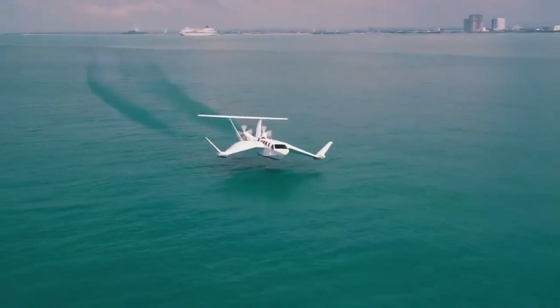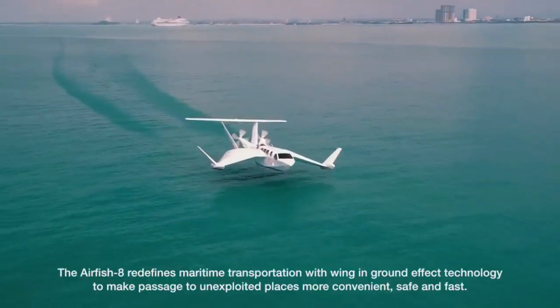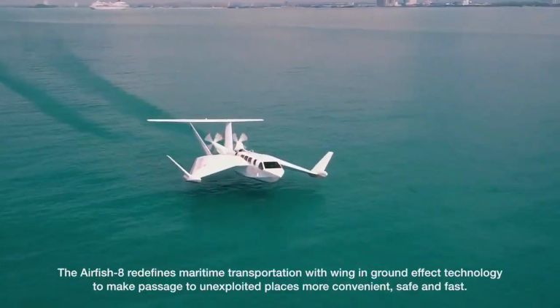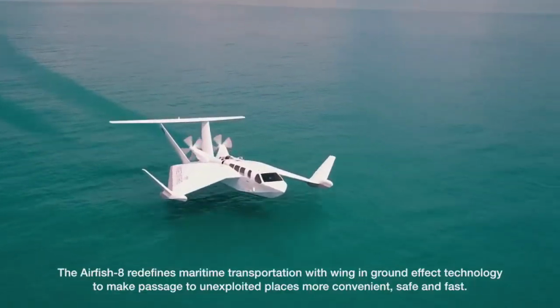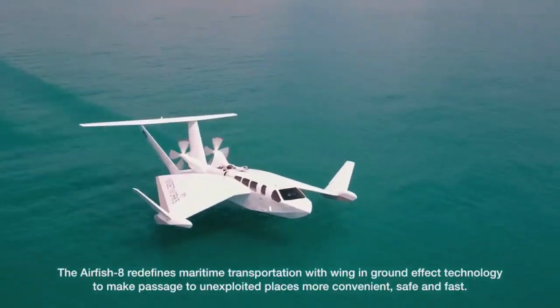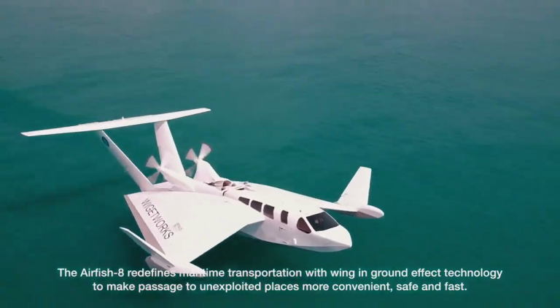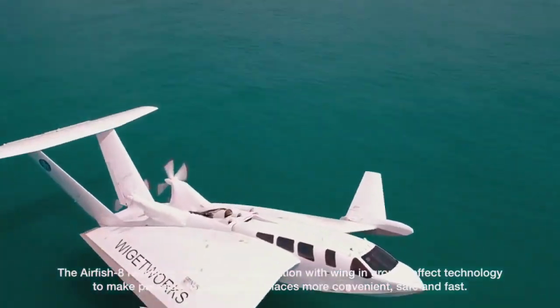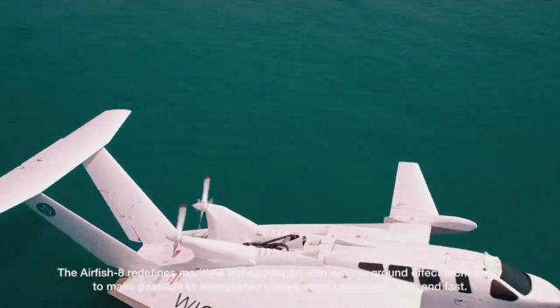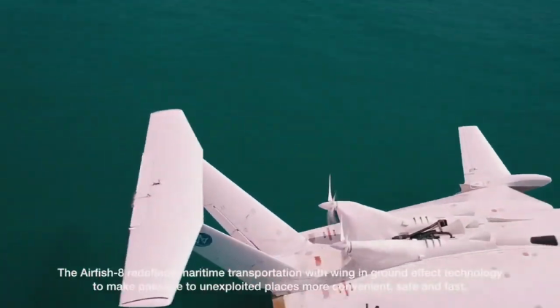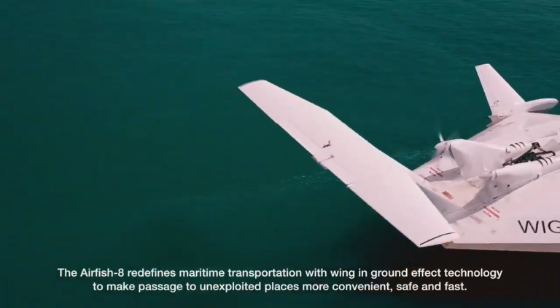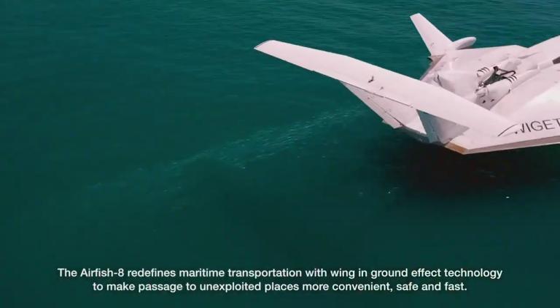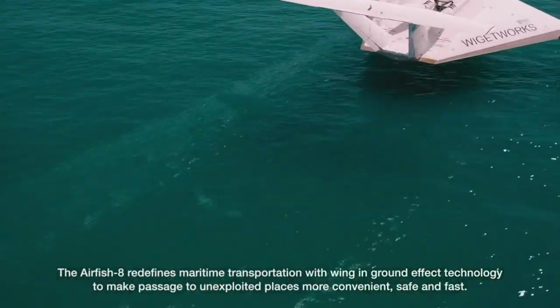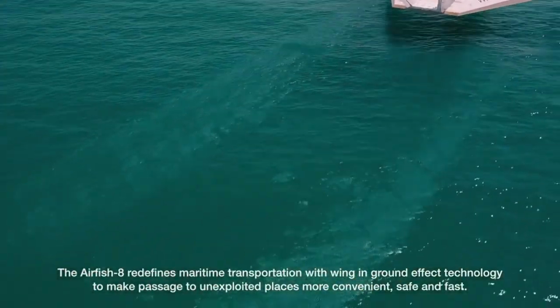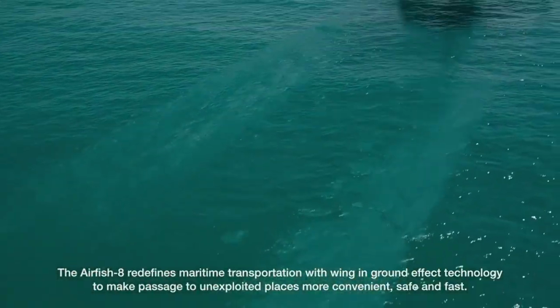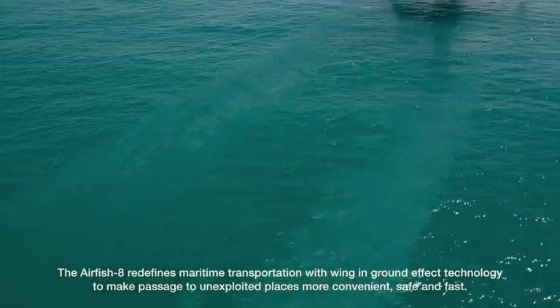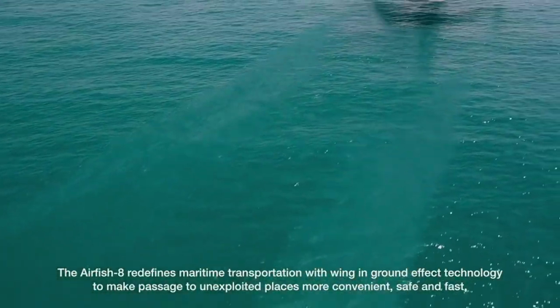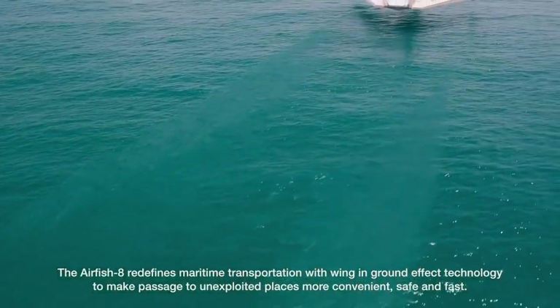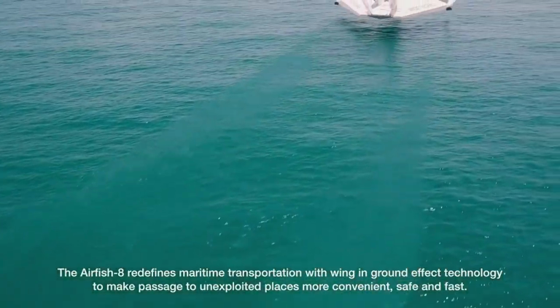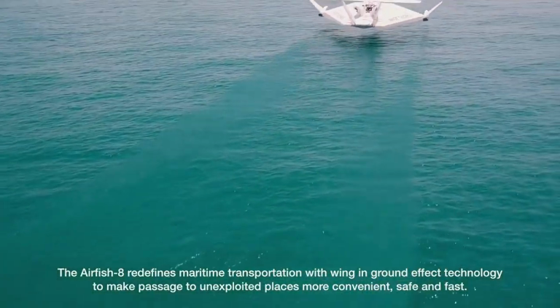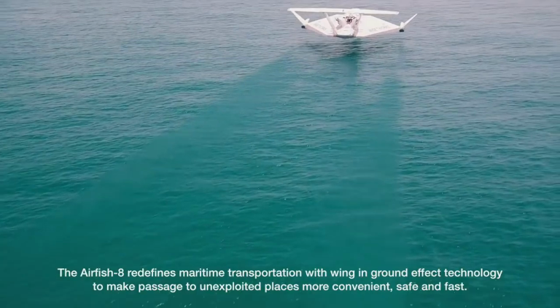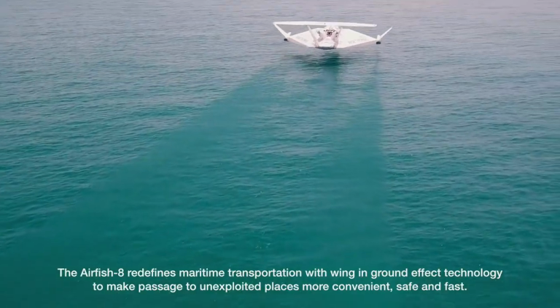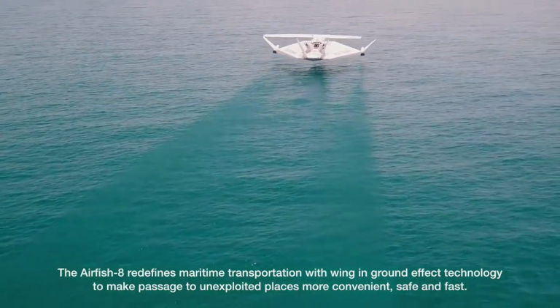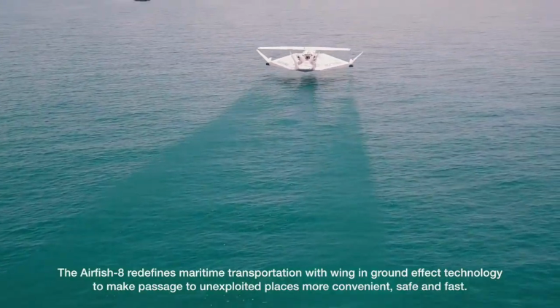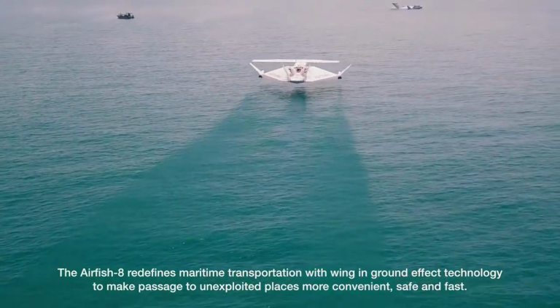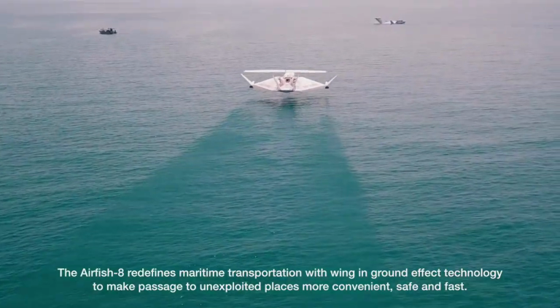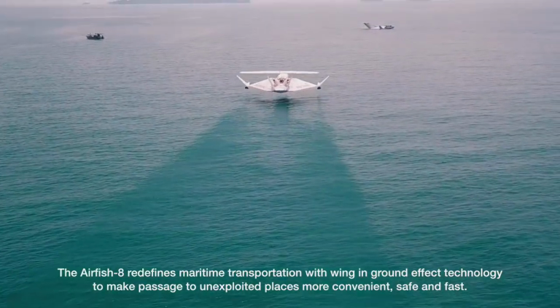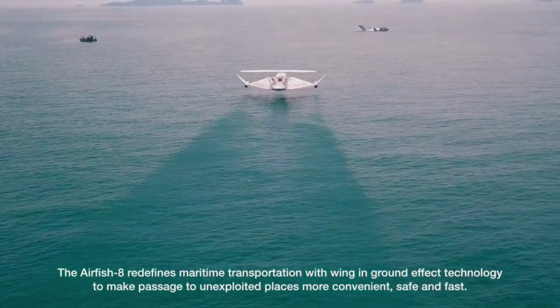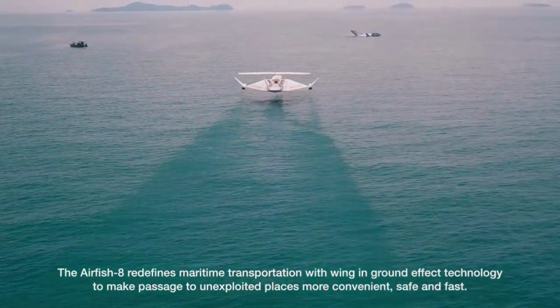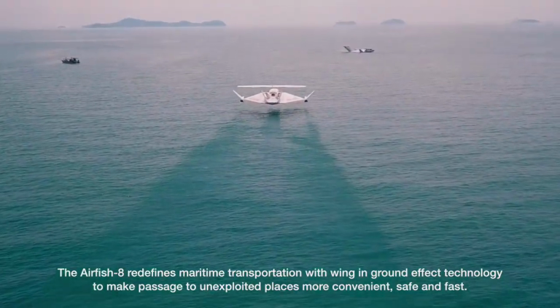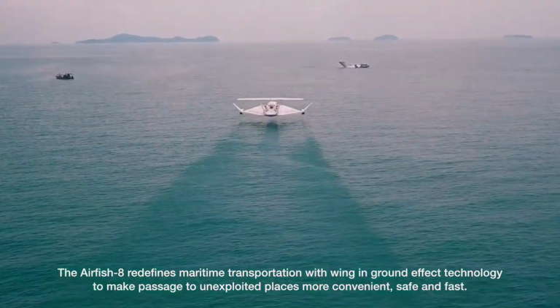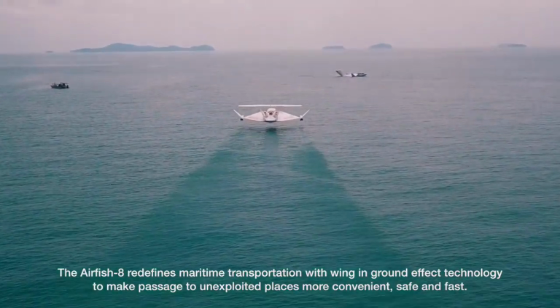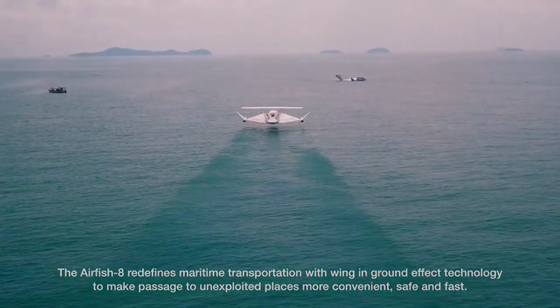The Airfish 8 redefines maritime transportation with wing in ground effect technology to make passage to unexploited places more convenient, safe and fast.